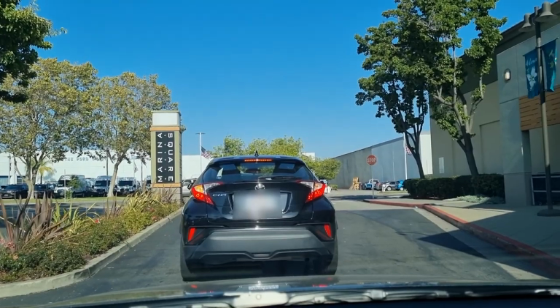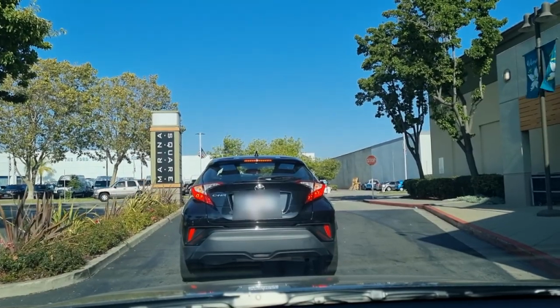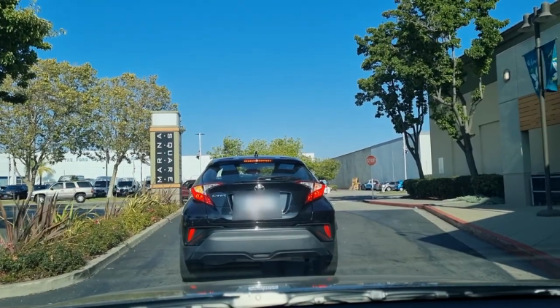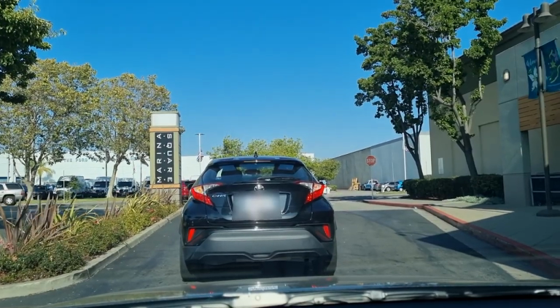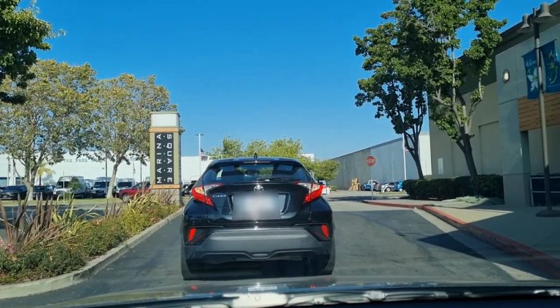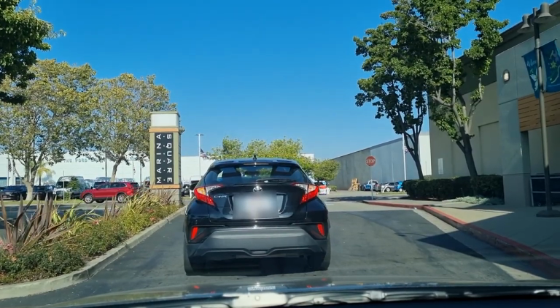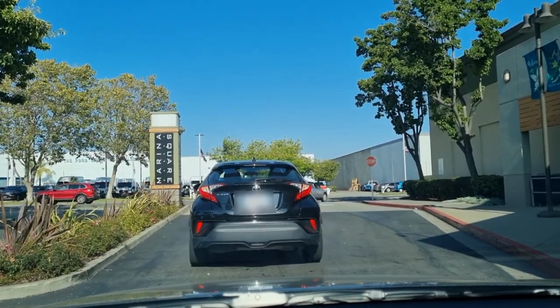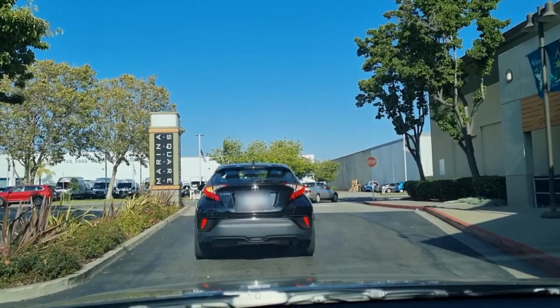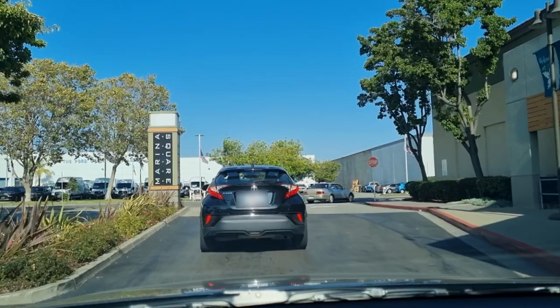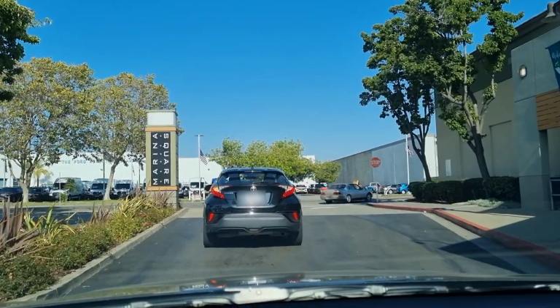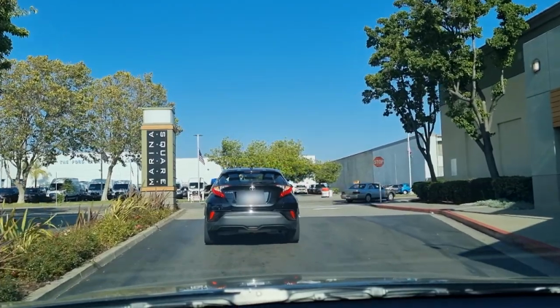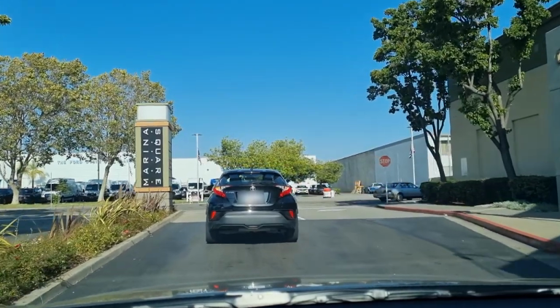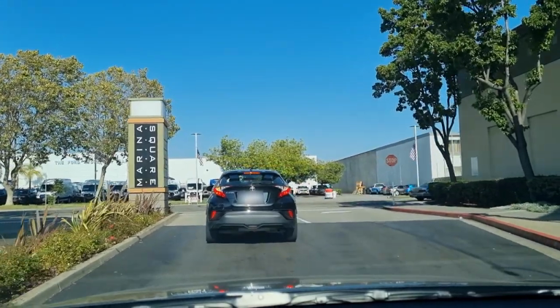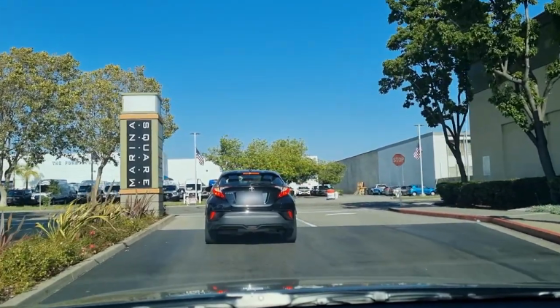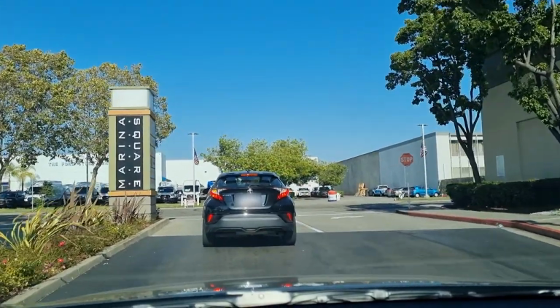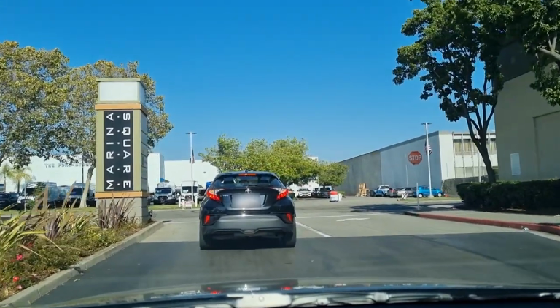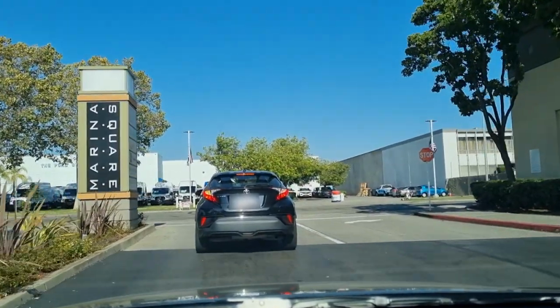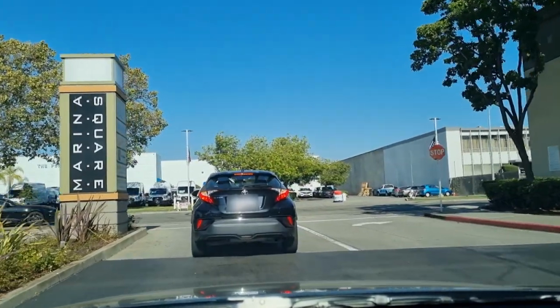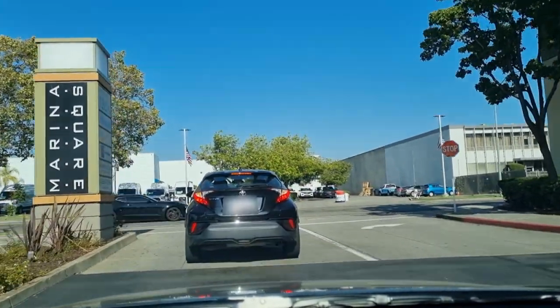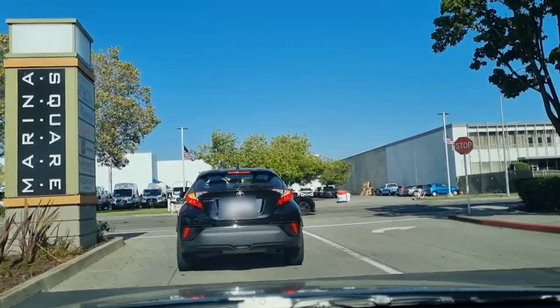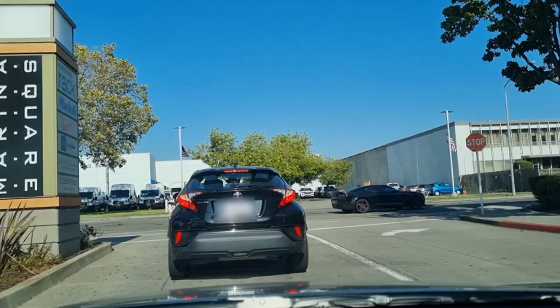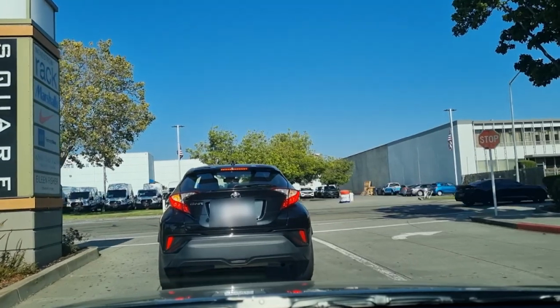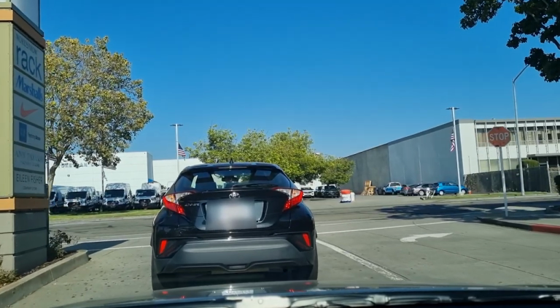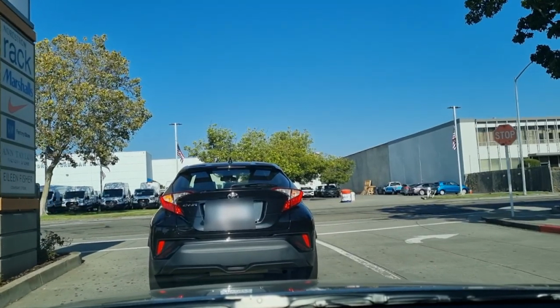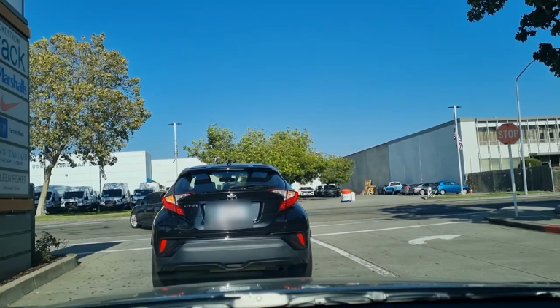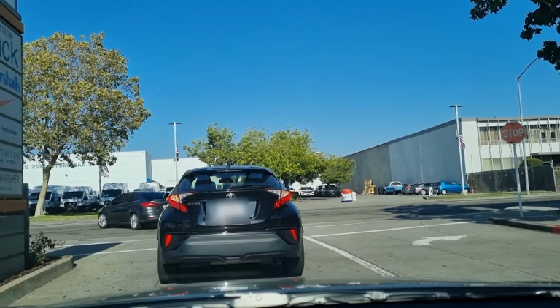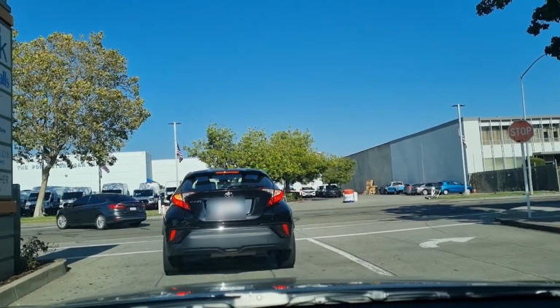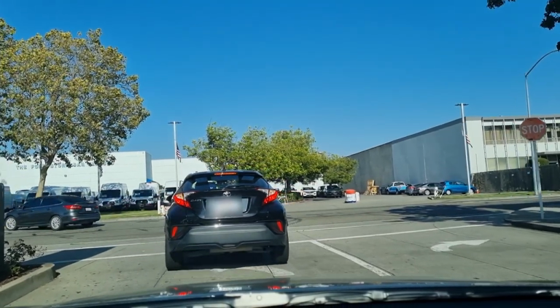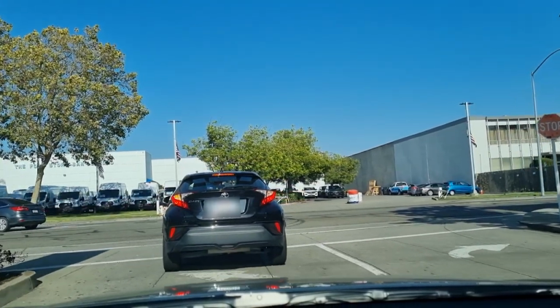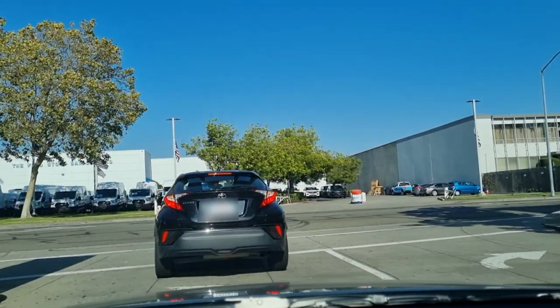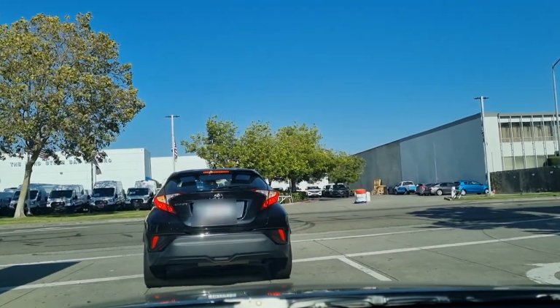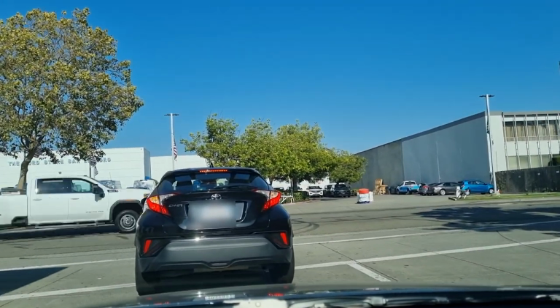Hi guys, welcome back to my channel Music and Tech. This is Kevin. We are starting a new series, and this series will be a very long one because I'll be starting to take videos when I'm driving around California.